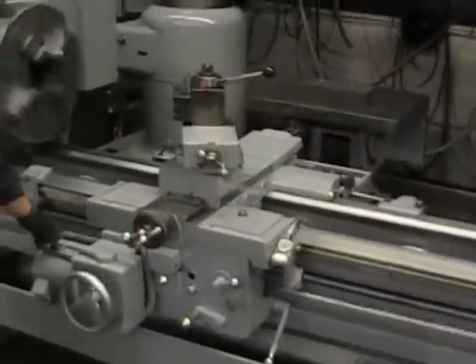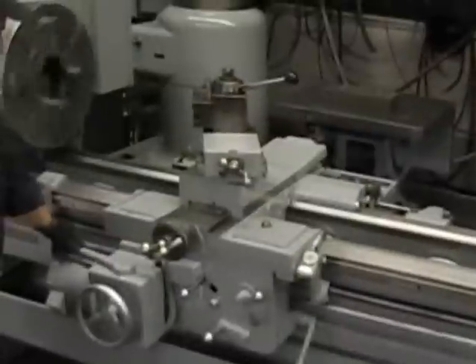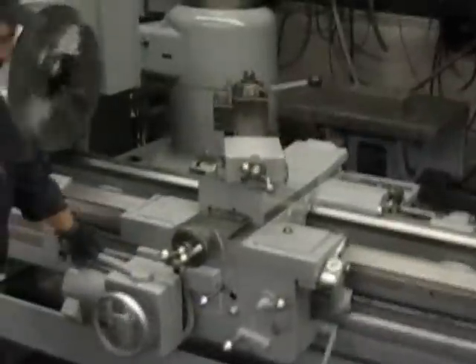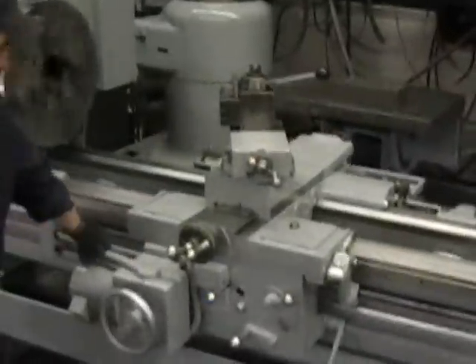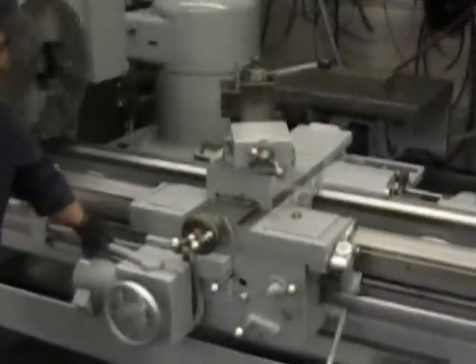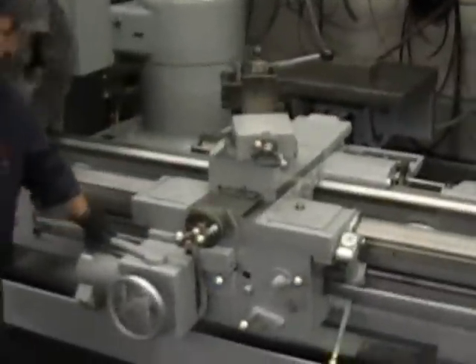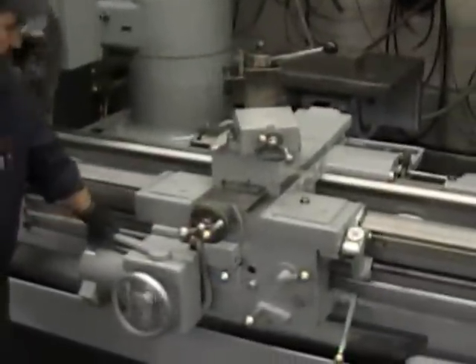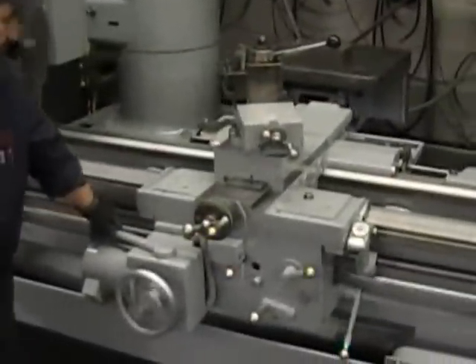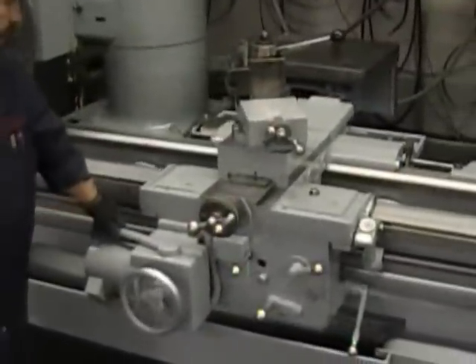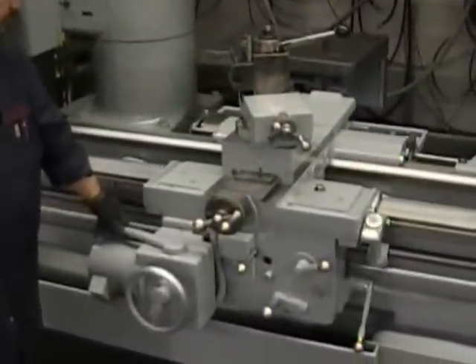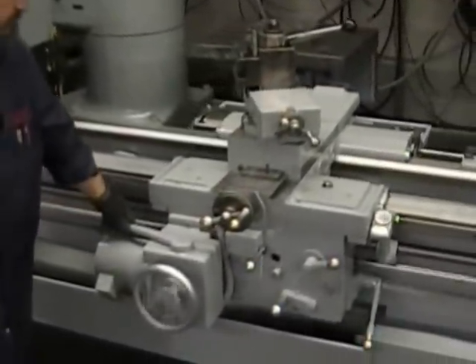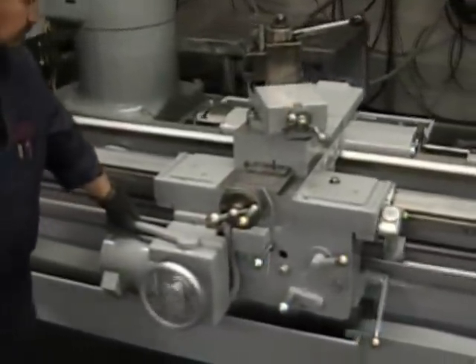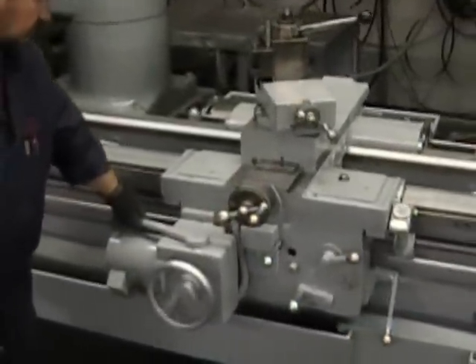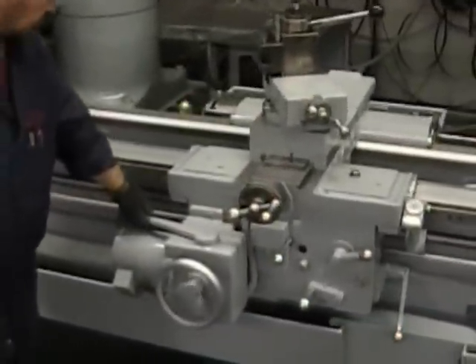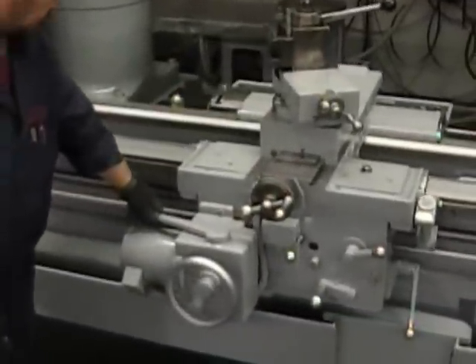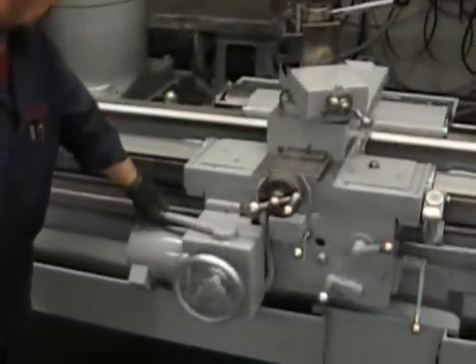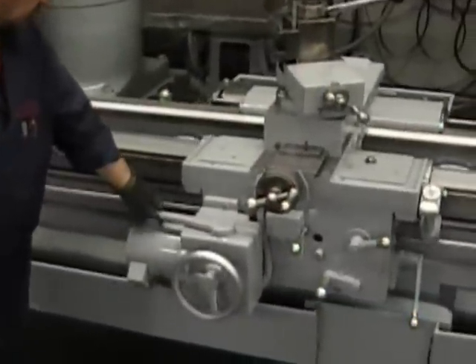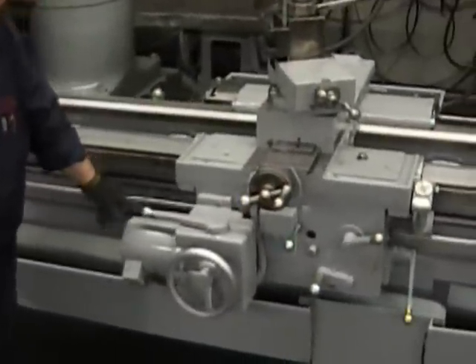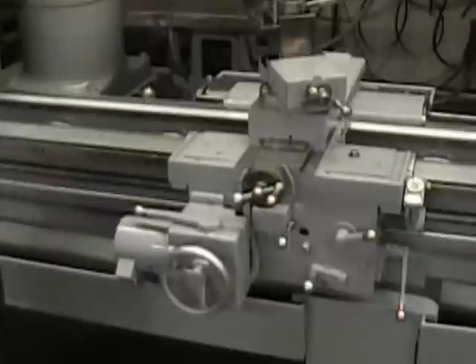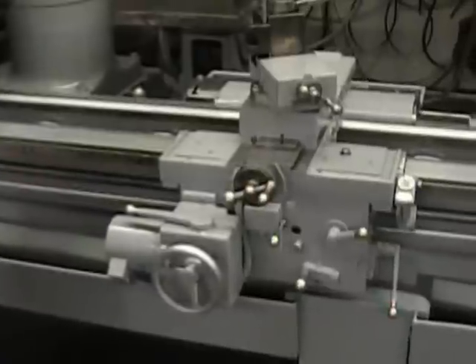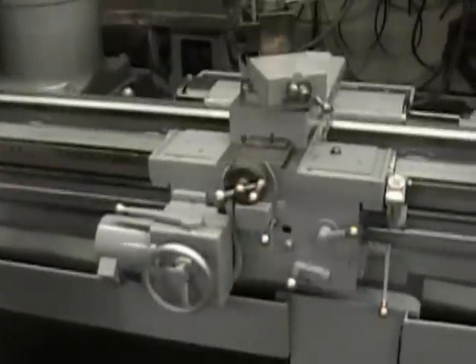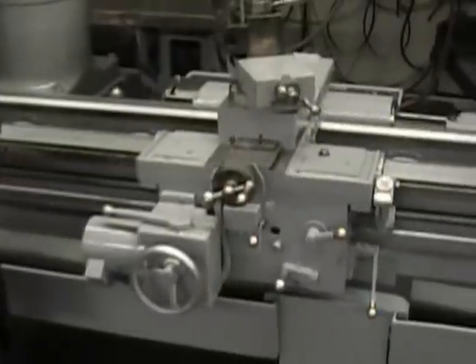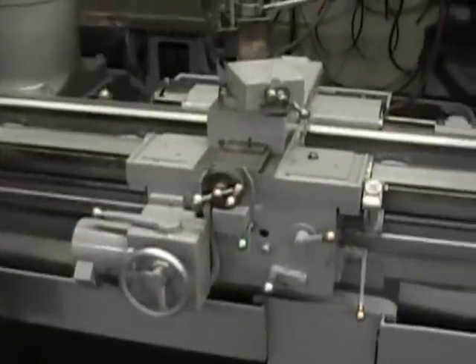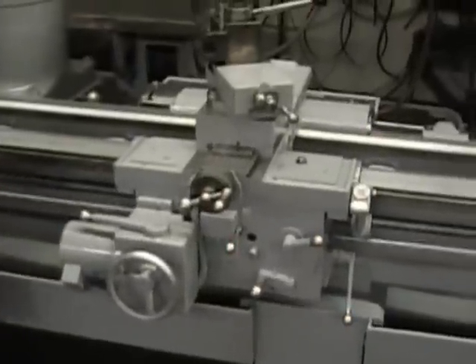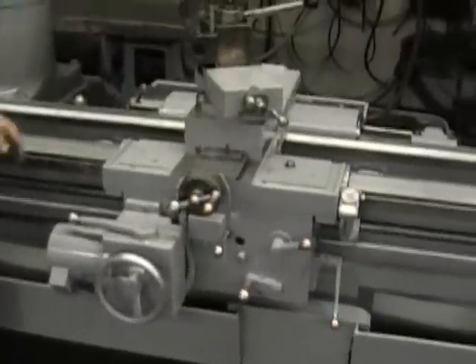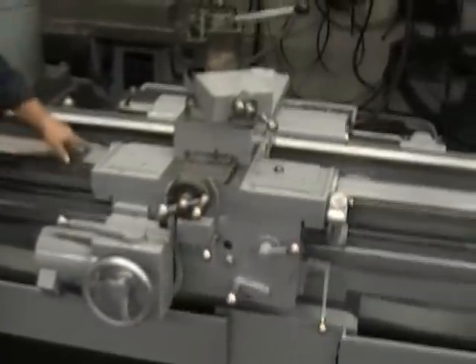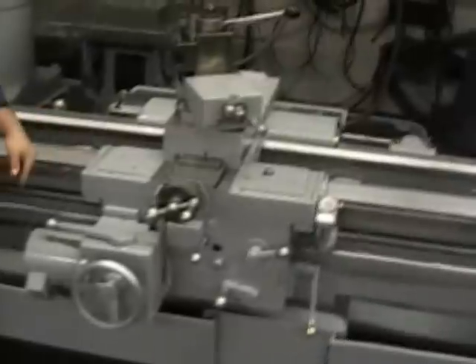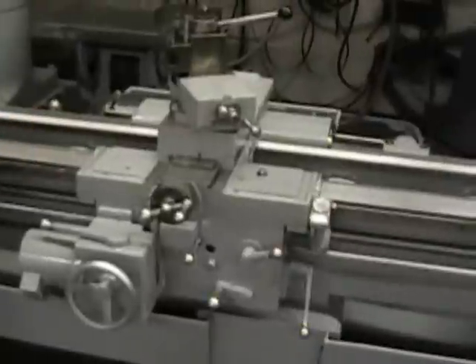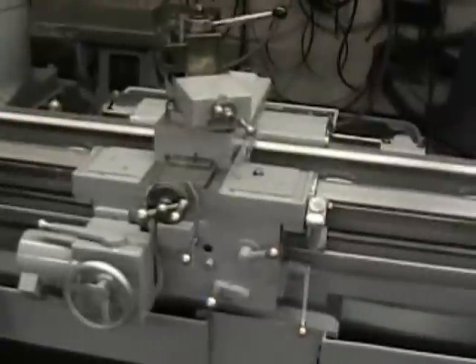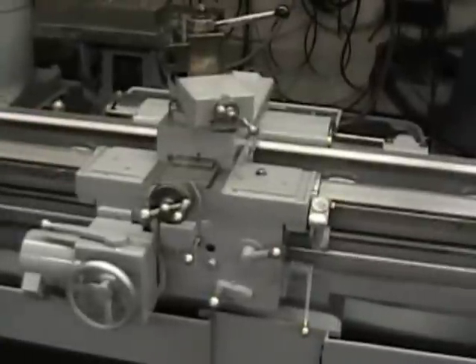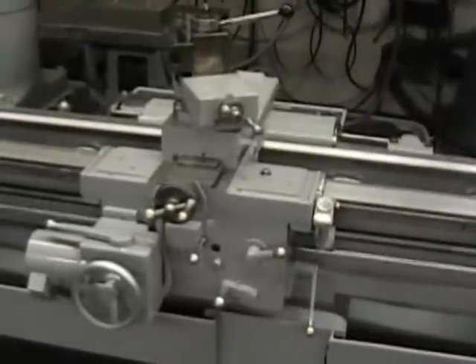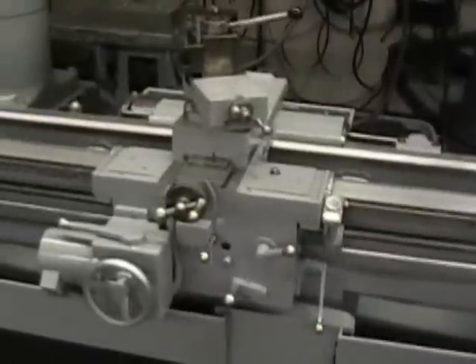You'll notice how quiet this machine is. The ways show how little use it's had in its life — it's in absolutely beautiful condition.